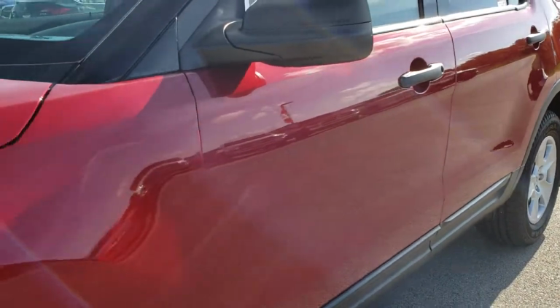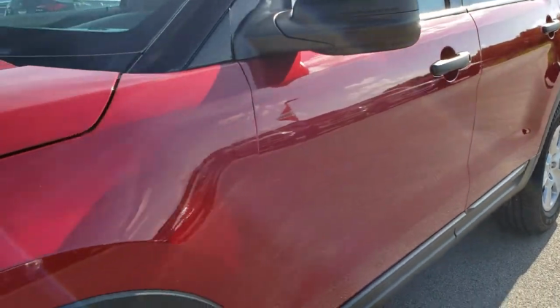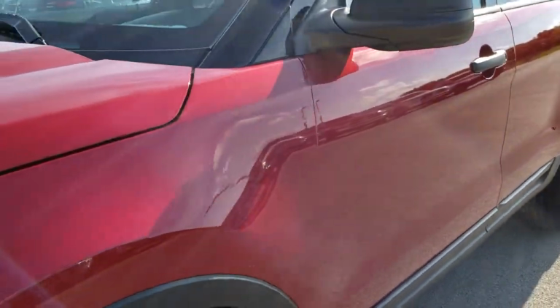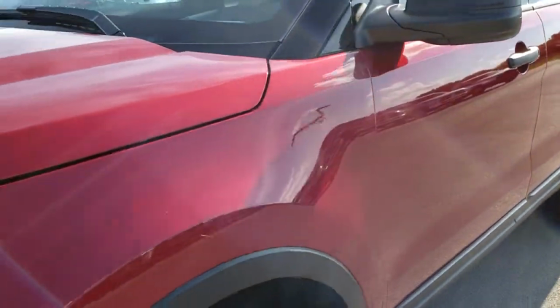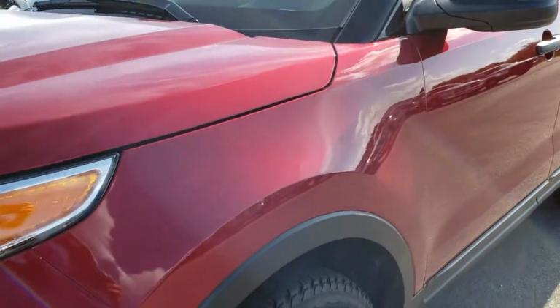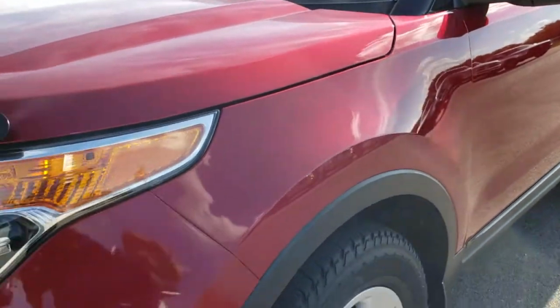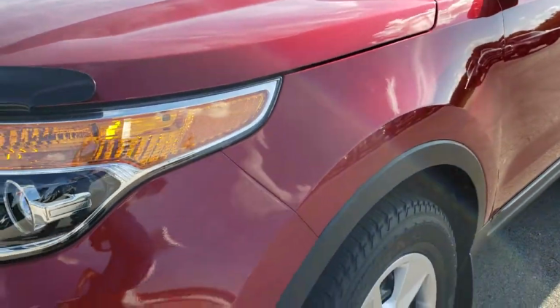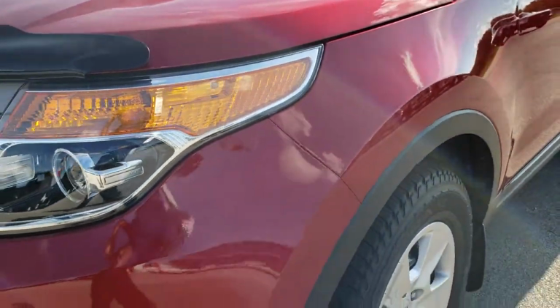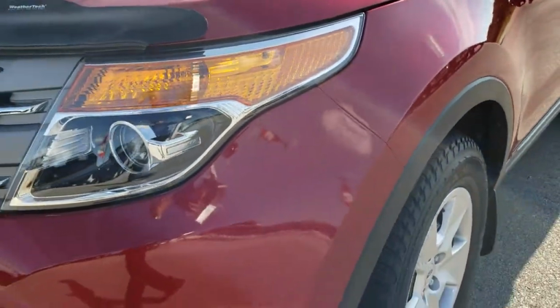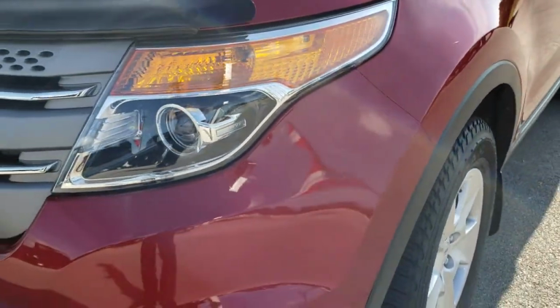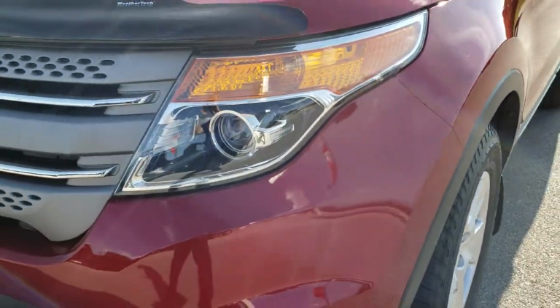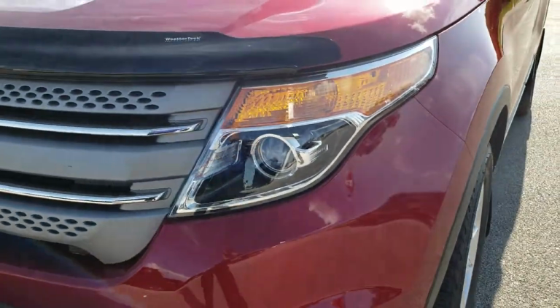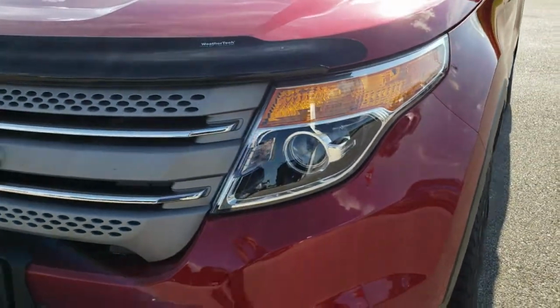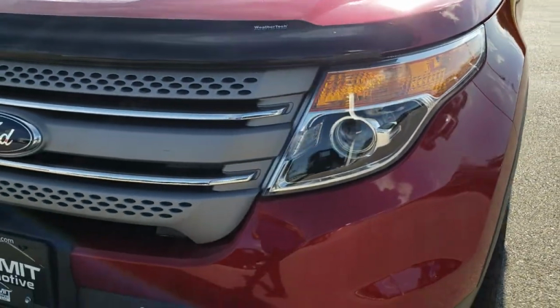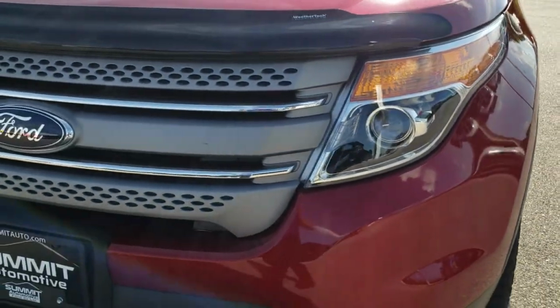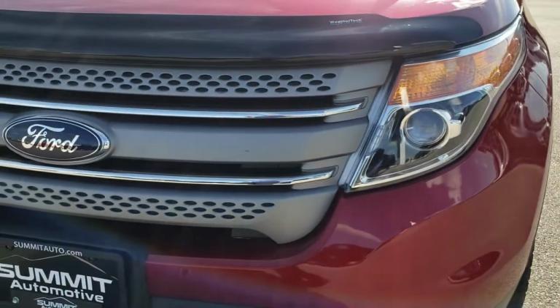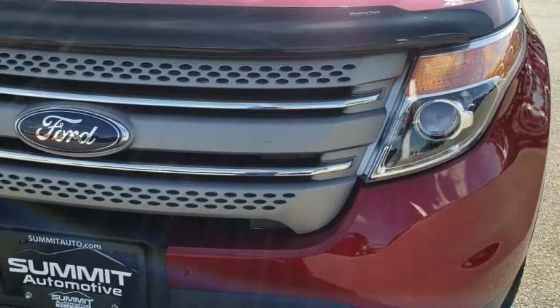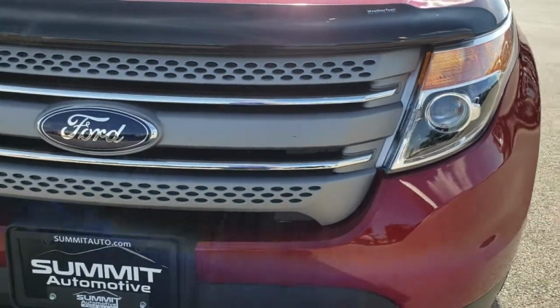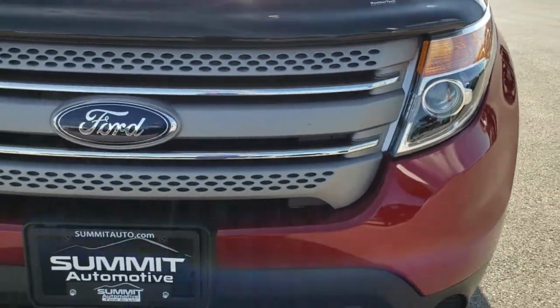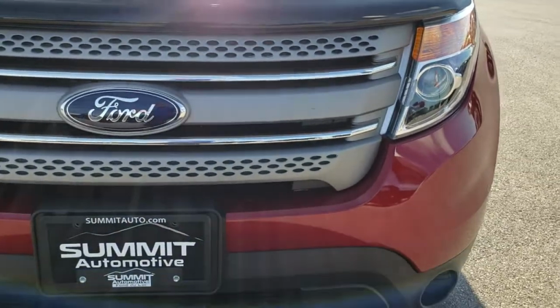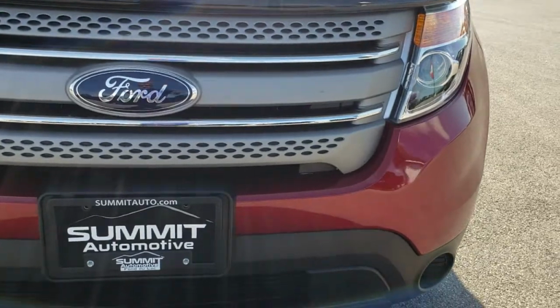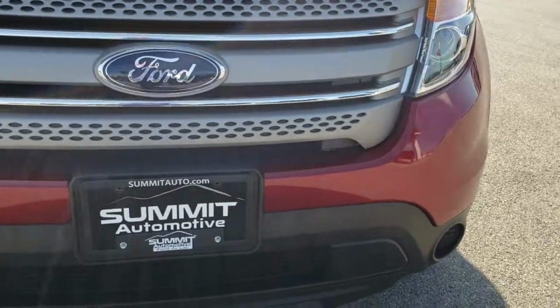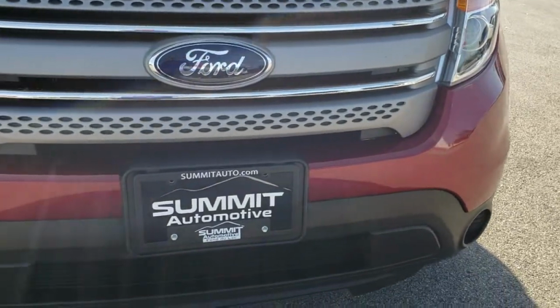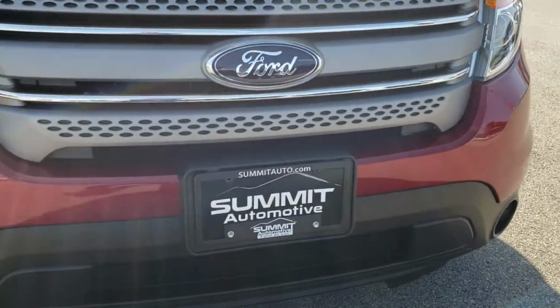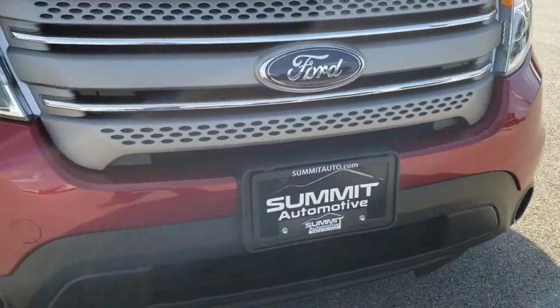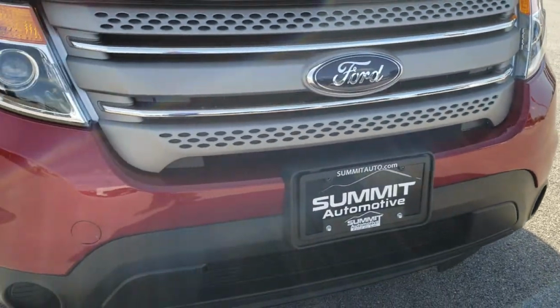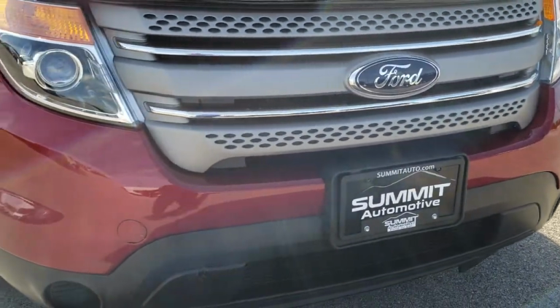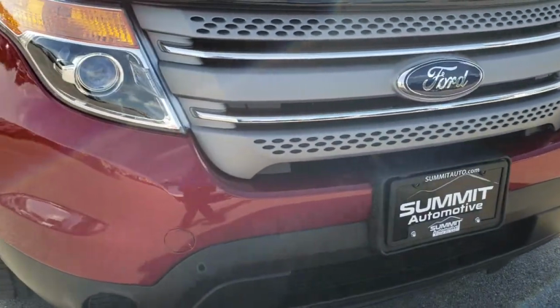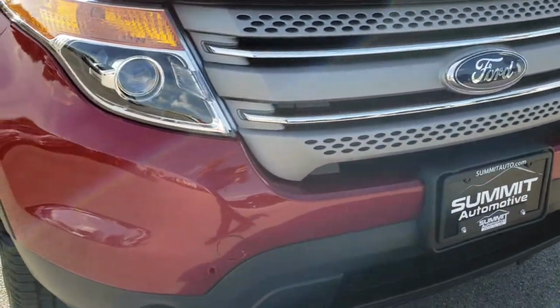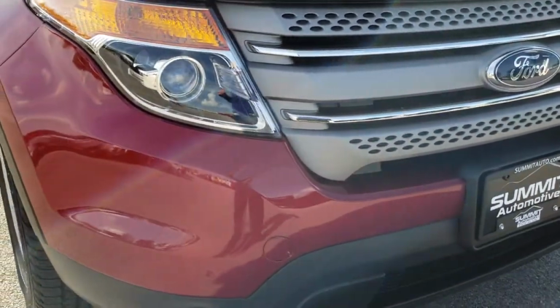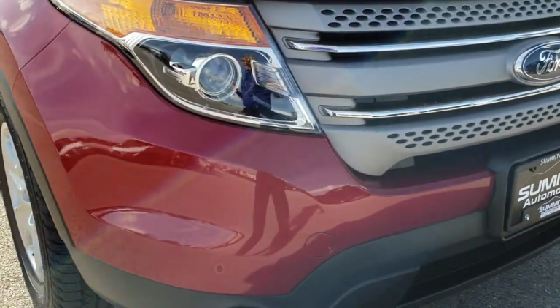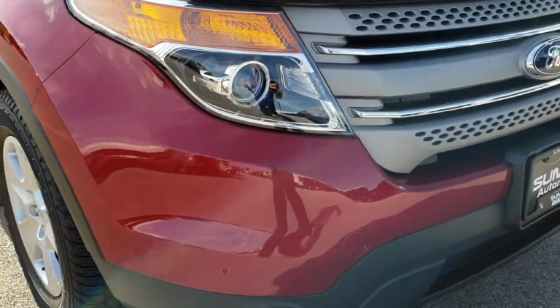Very, very clean on this corner of the vehicle. You can see the front grille and bumper is in excellent condition — I didn't see any scuffs or cracks on it.